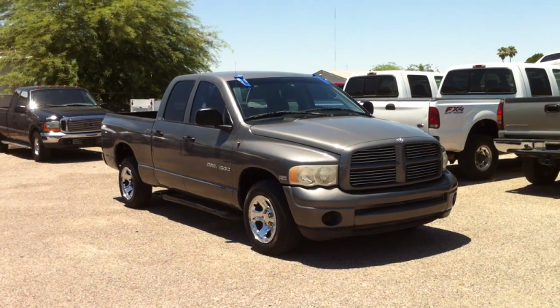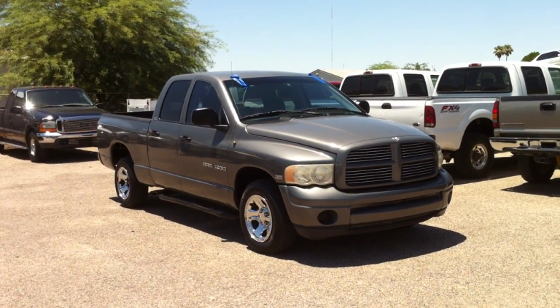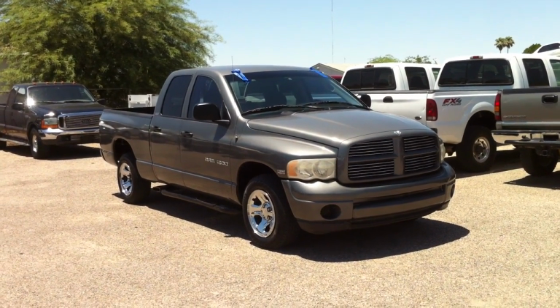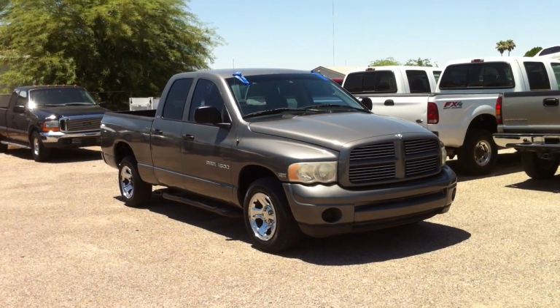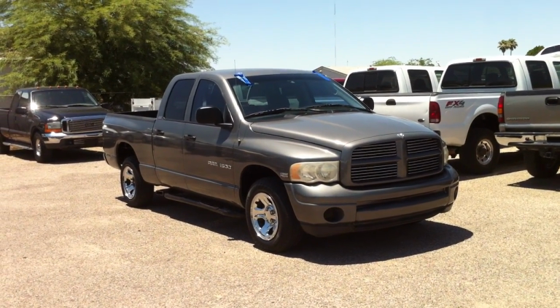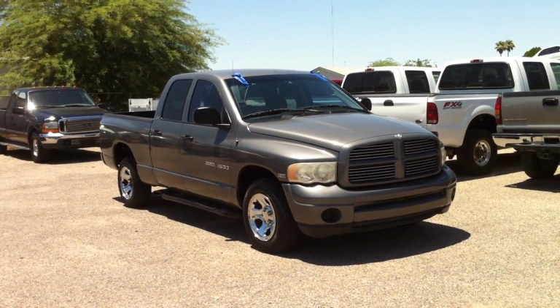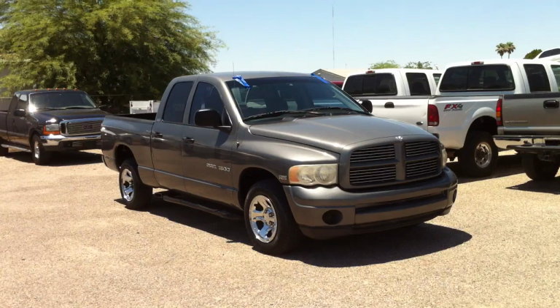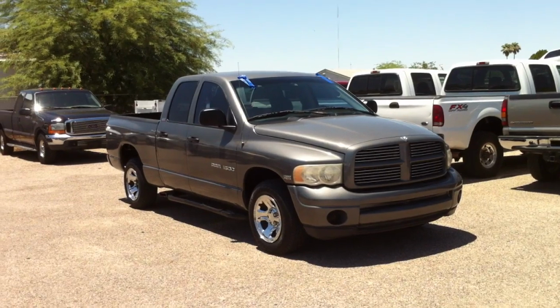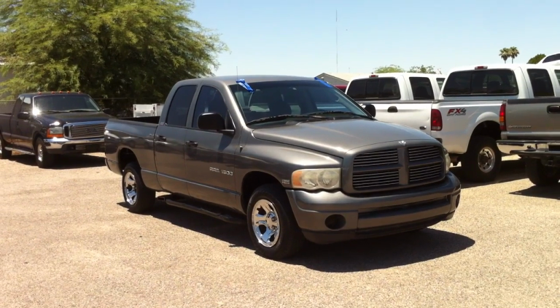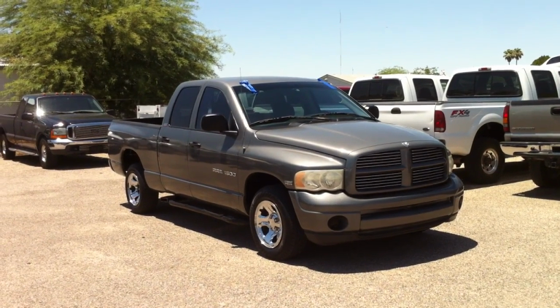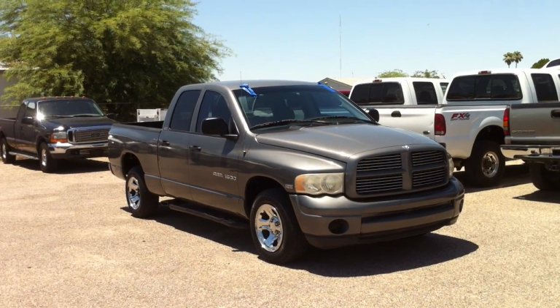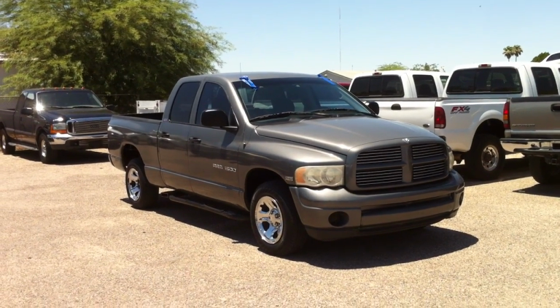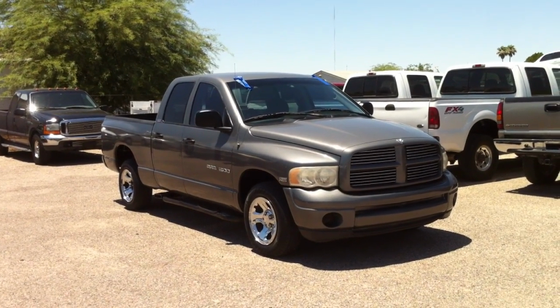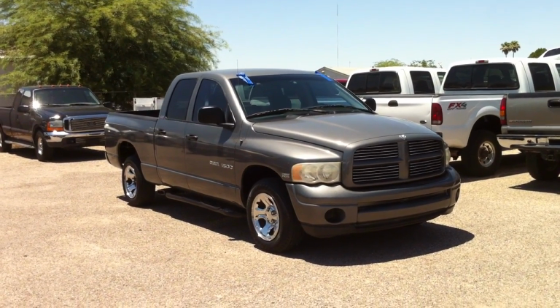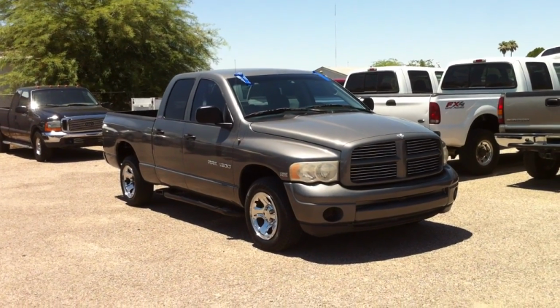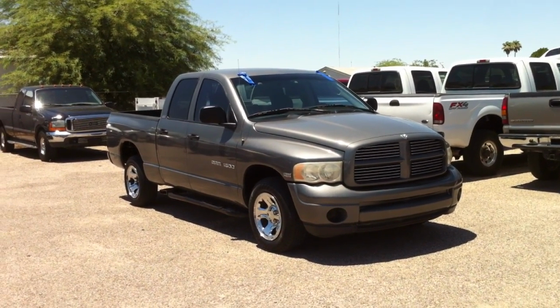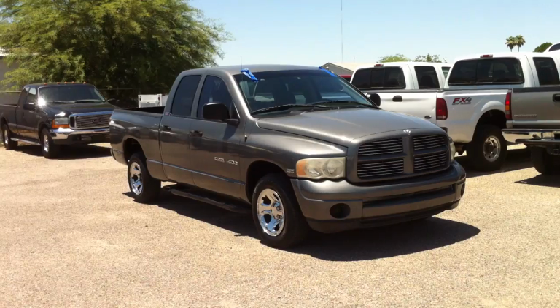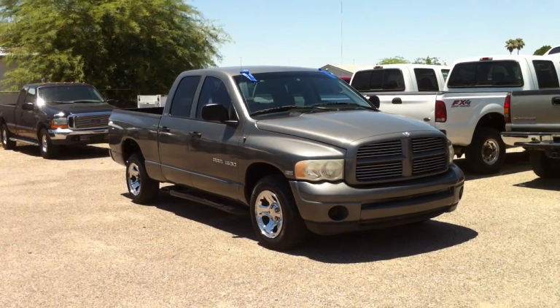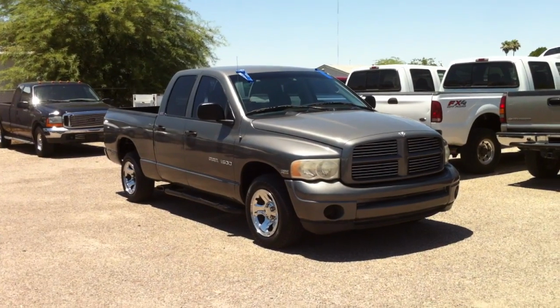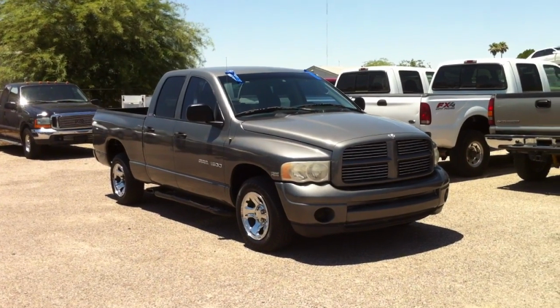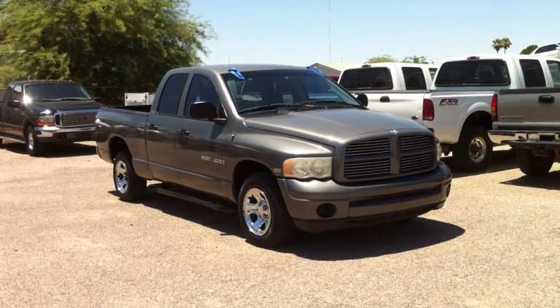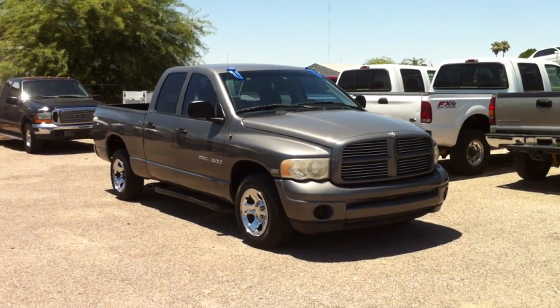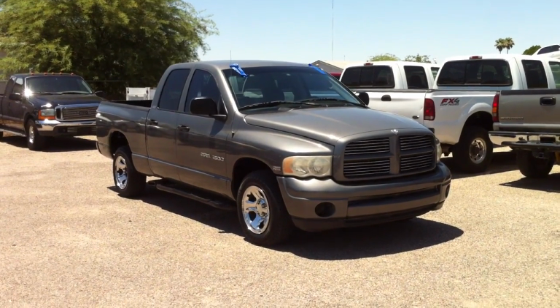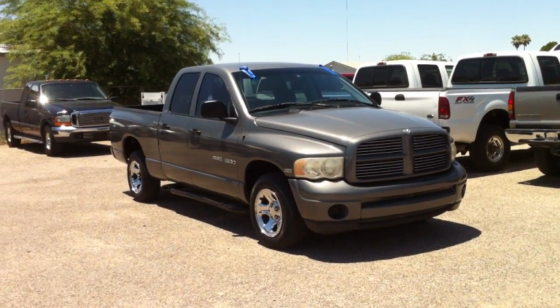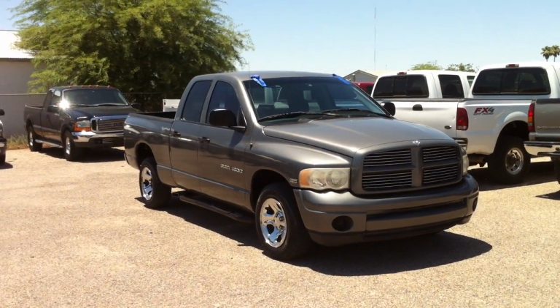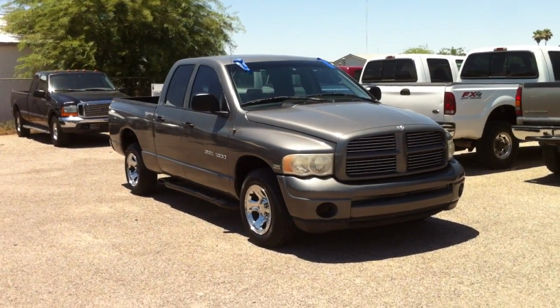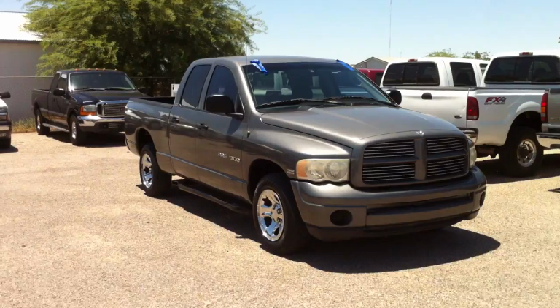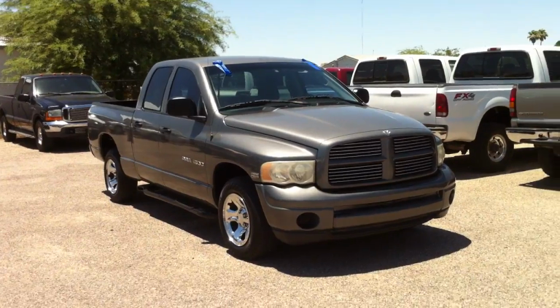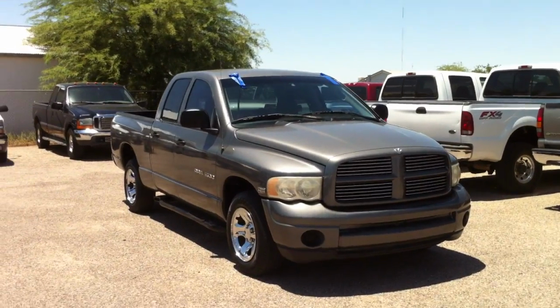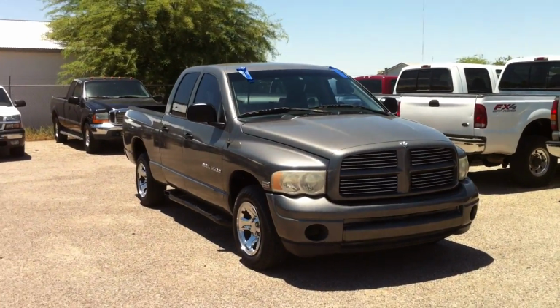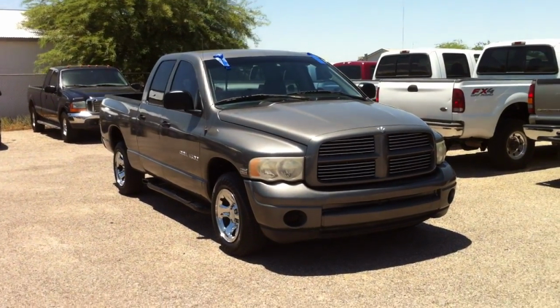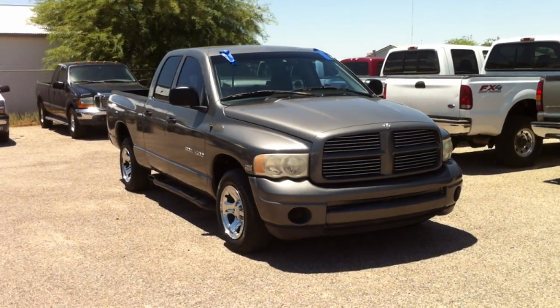It came here with someone who had painted it and it looked like crap — really bad. So we sent it and got a little $600 spray on it. We didn't do any body work, none of the dings. We just sprayed over the bad paint with the one-stage paint from Mako.